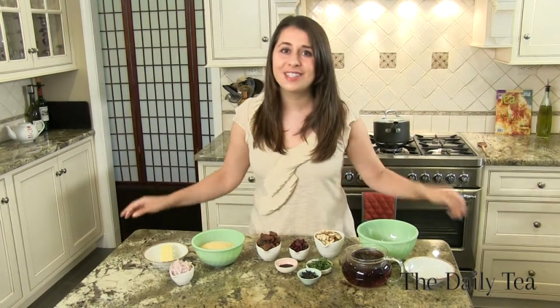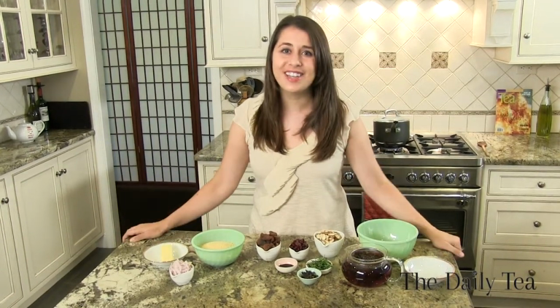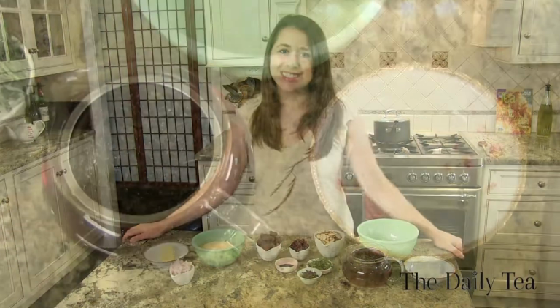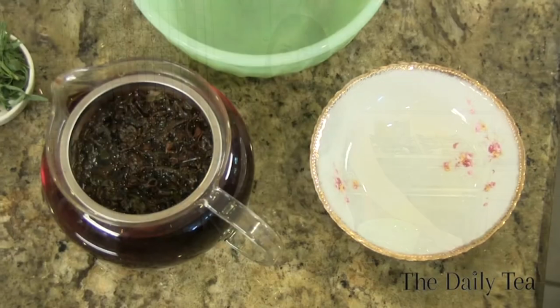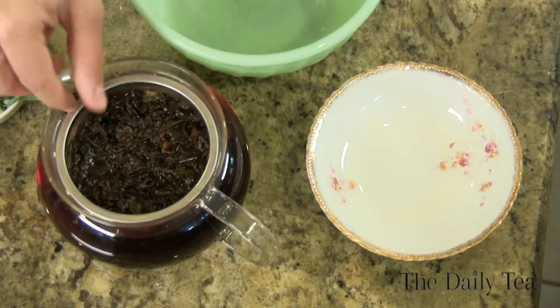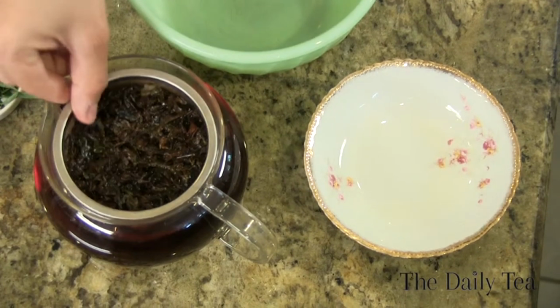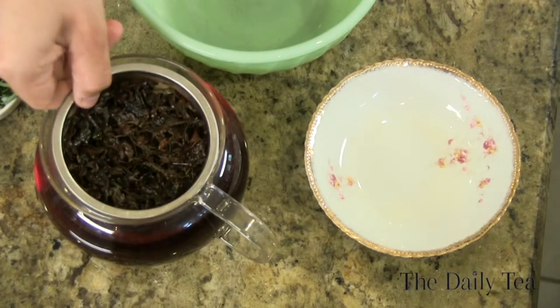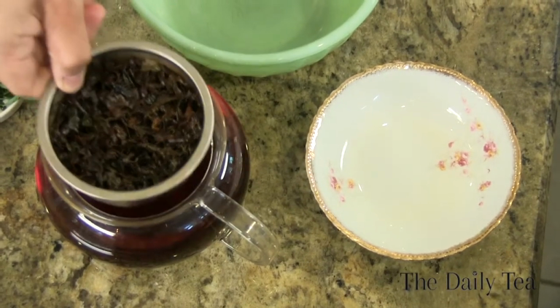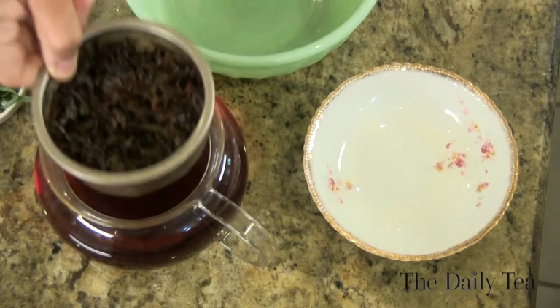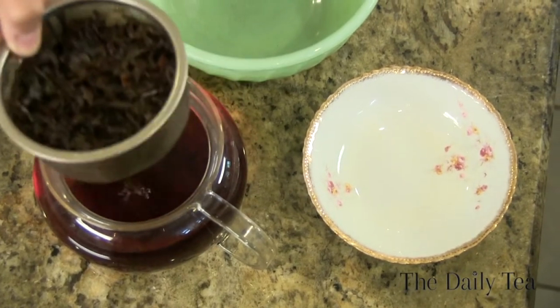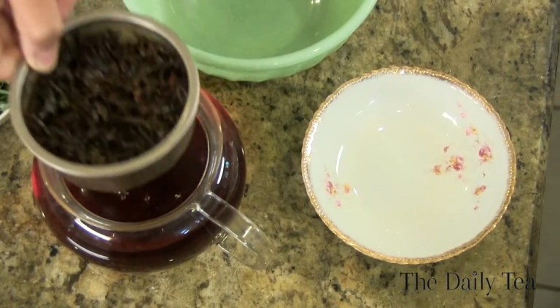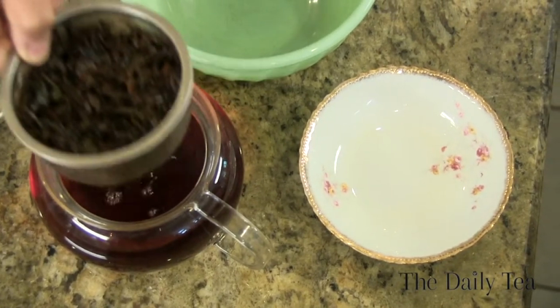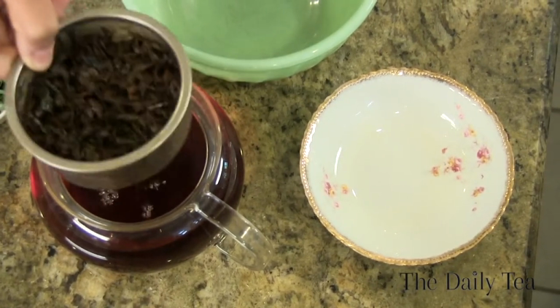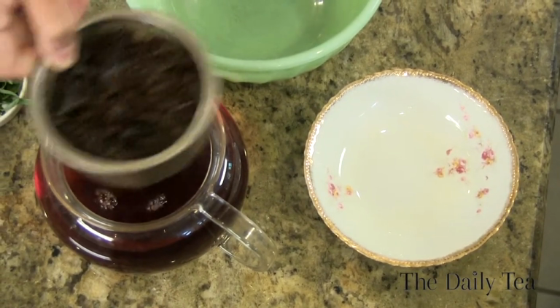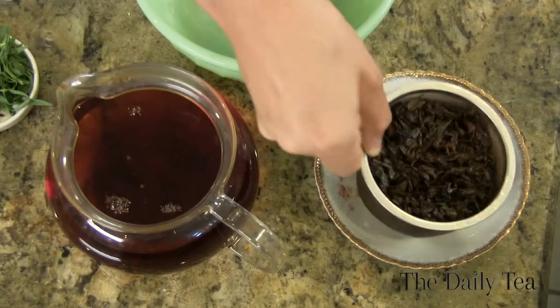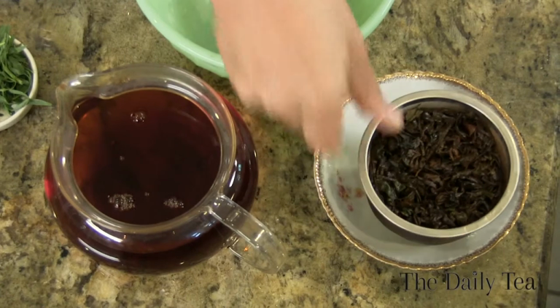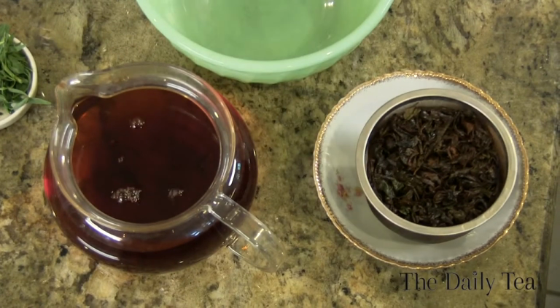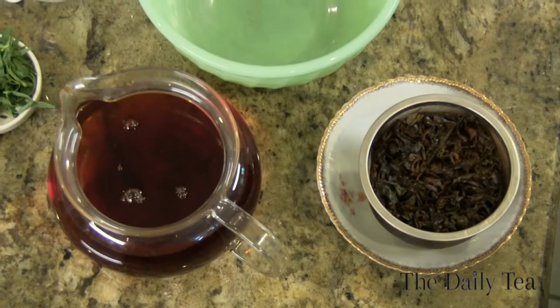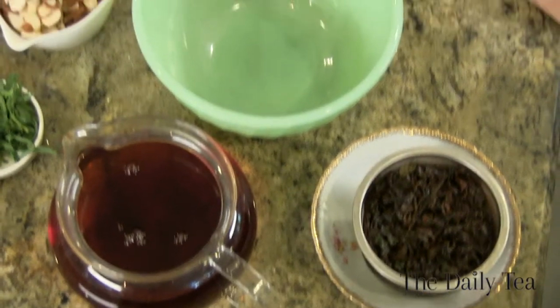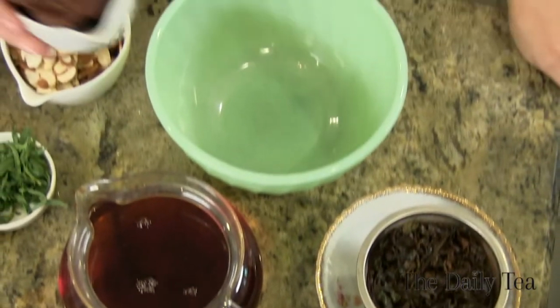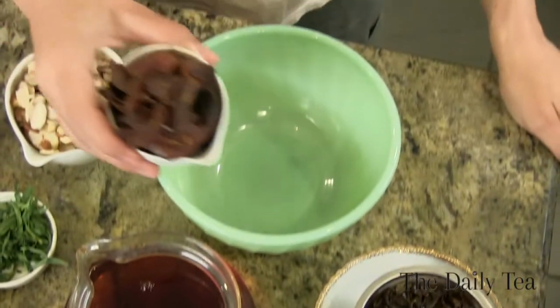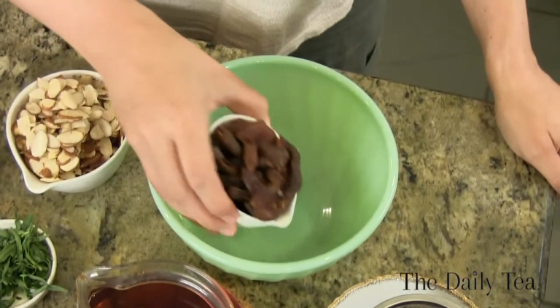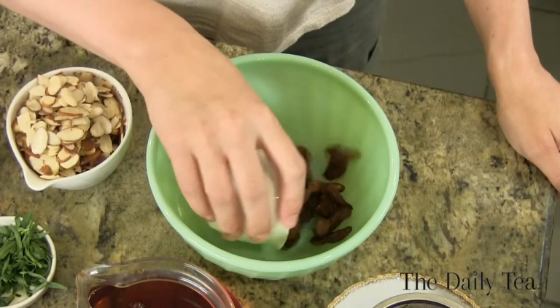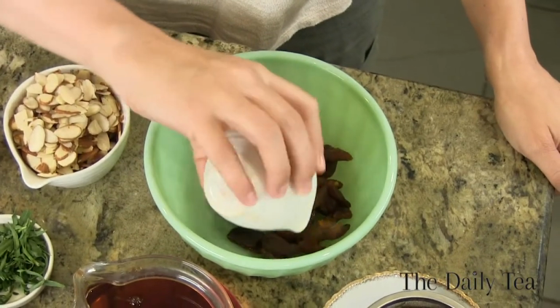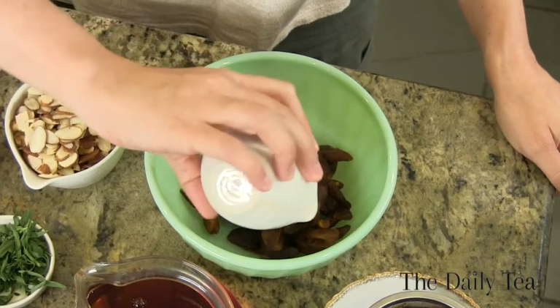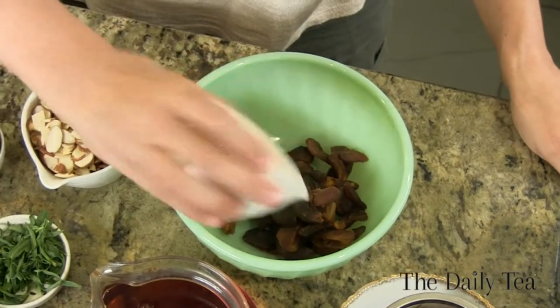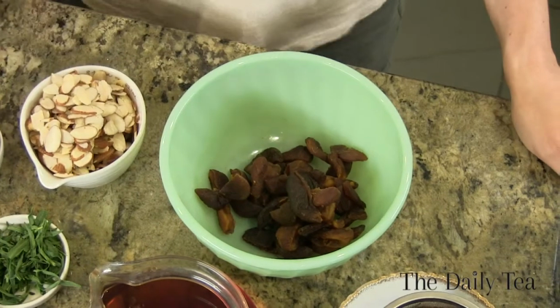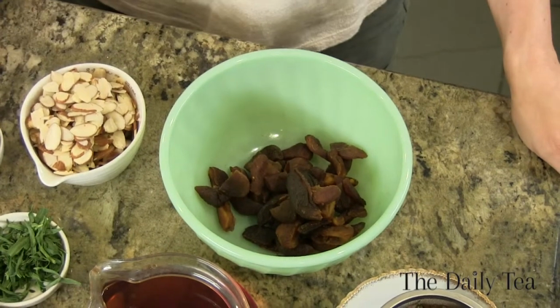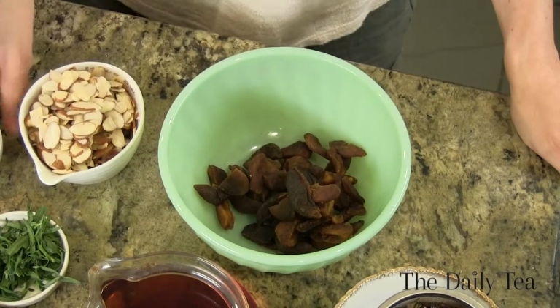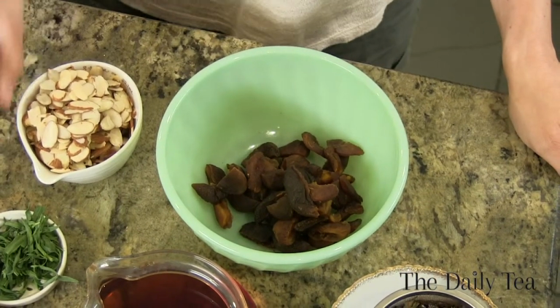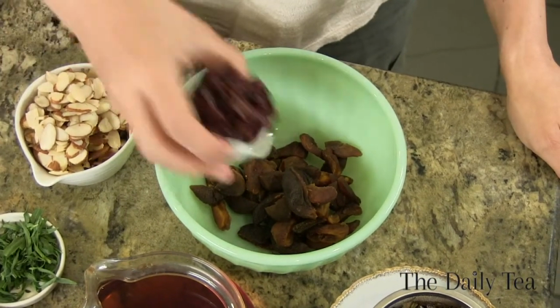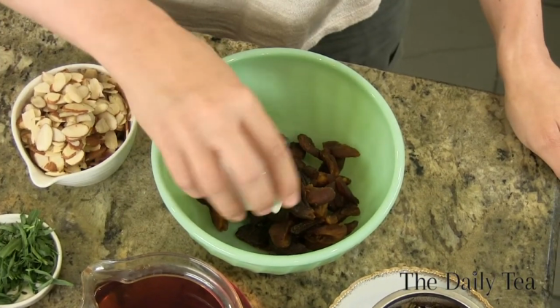Let's get cooking. Strain the oolong tea leaves from the concentrate. Then take the dried apricots and add them into a bowl, and top it off with the dried cherries.